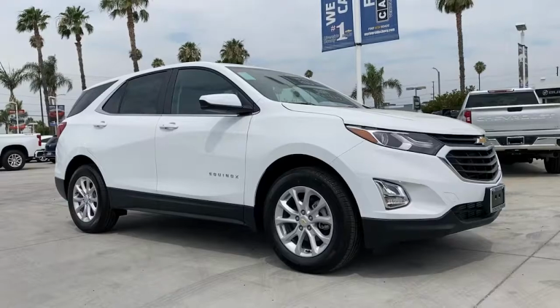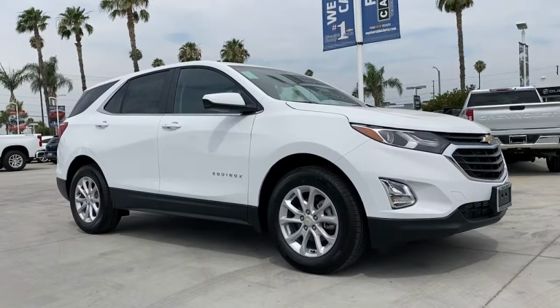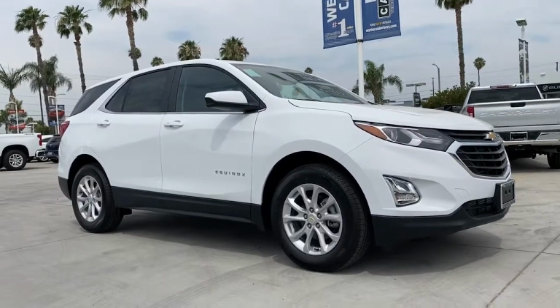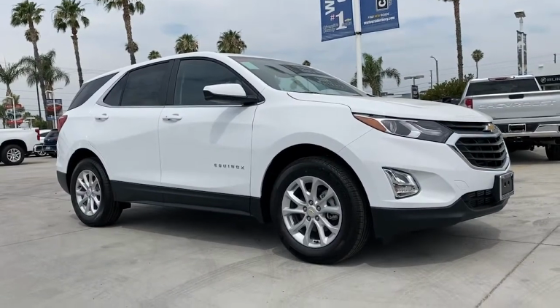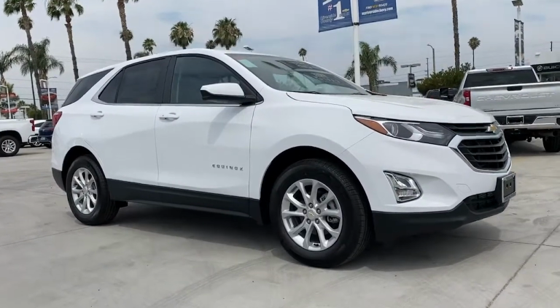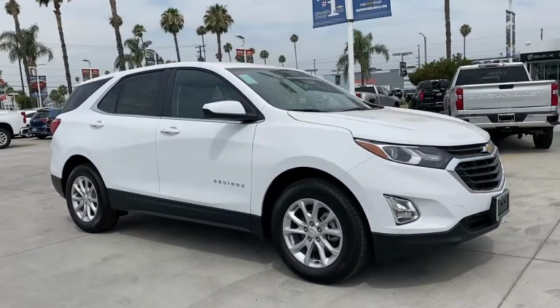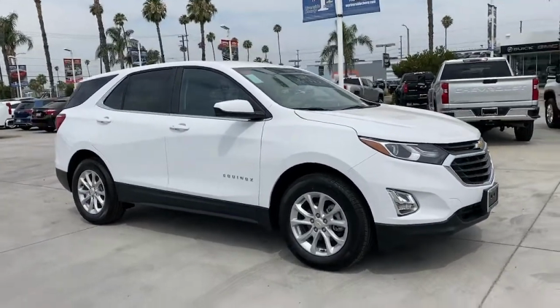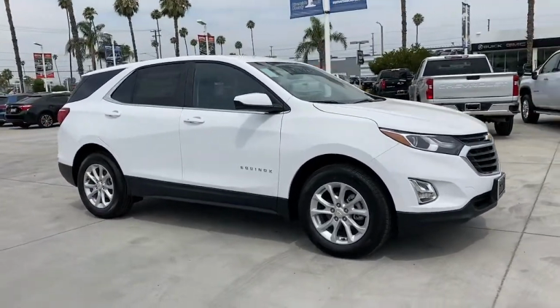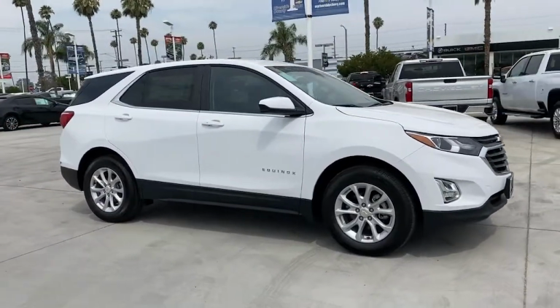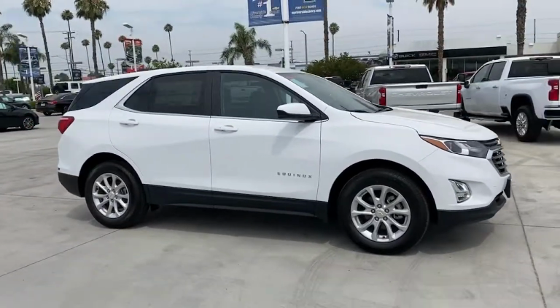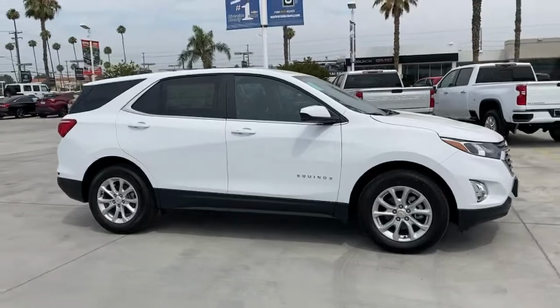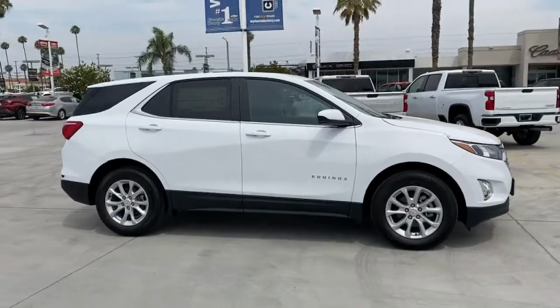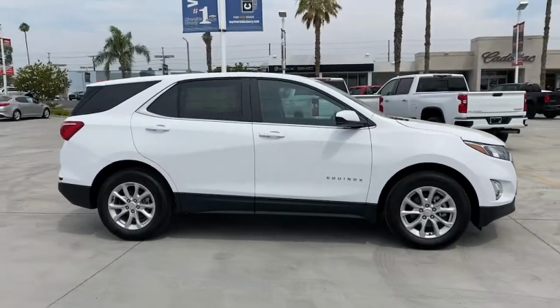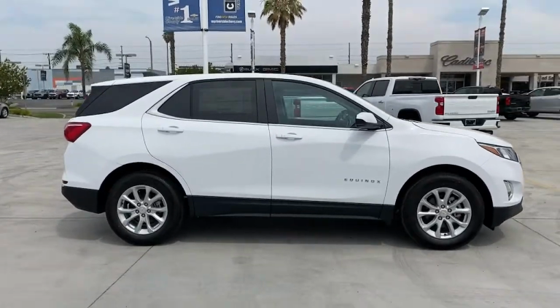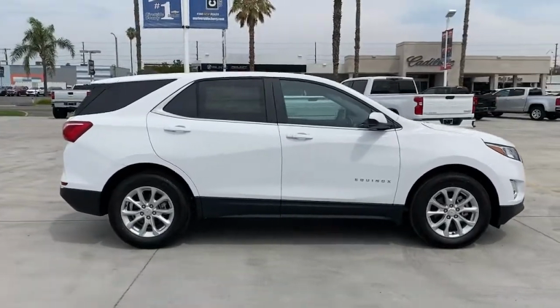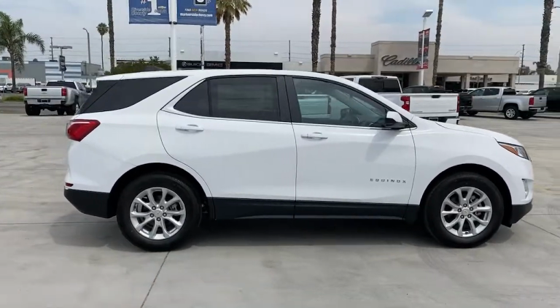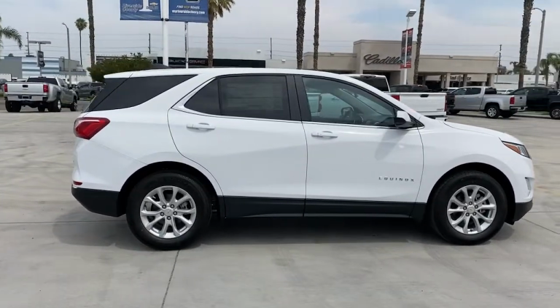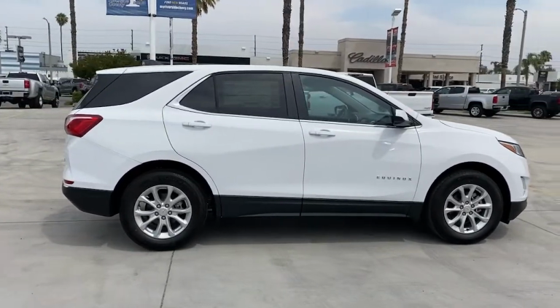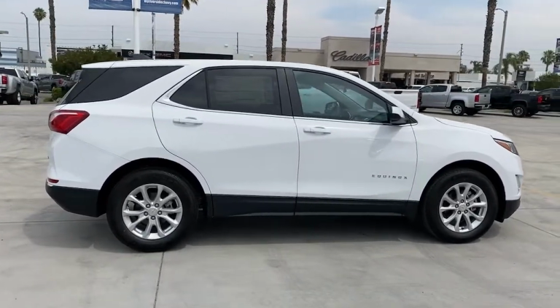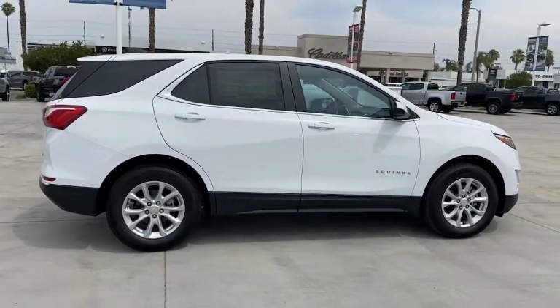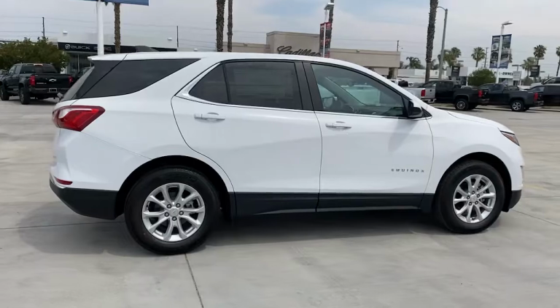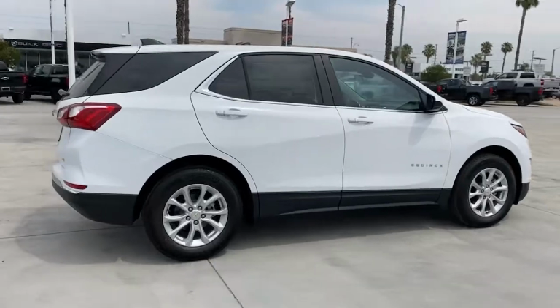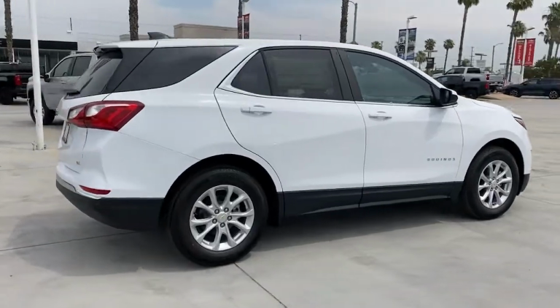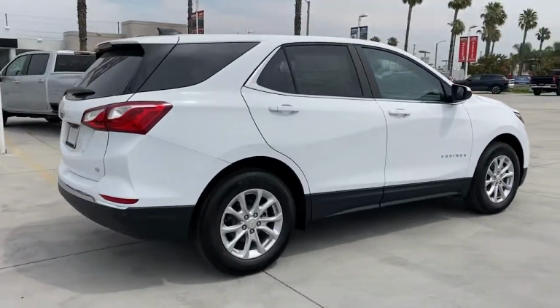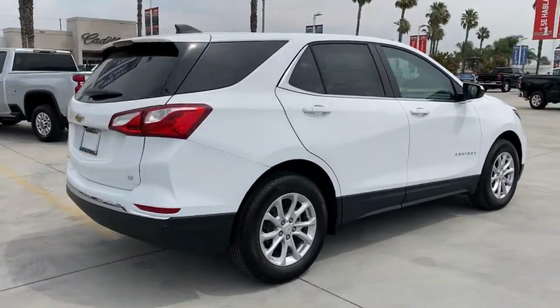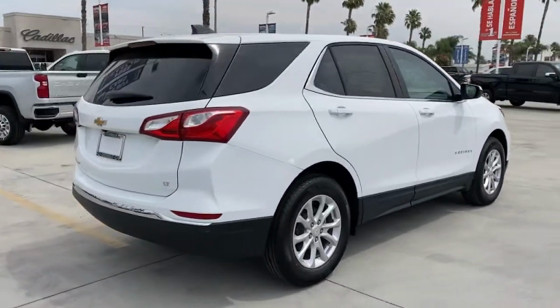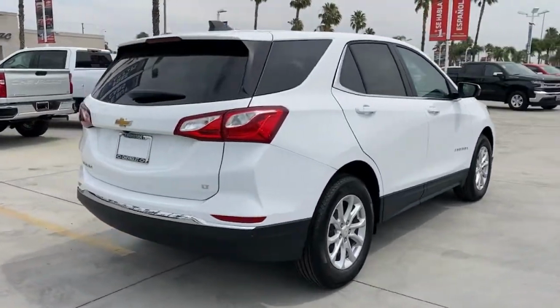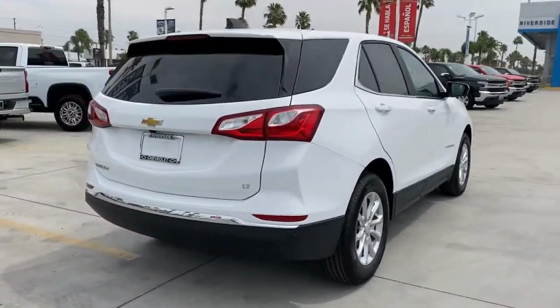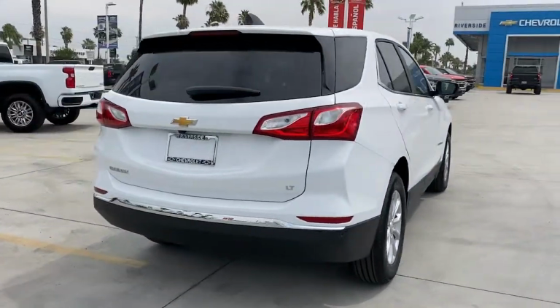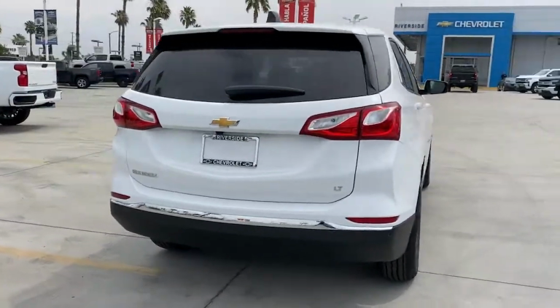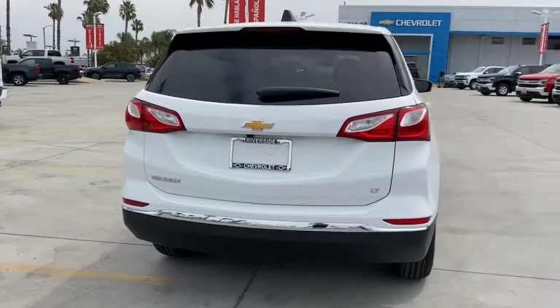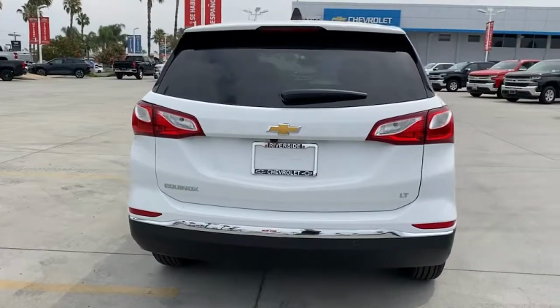Enjoy the view of this 2021 Chevrolet Equinox. The advanced safety features, passenger-friendly cabin, generous cargo space, and connected technology of the Equinox help you navigate every twist and turn of the road with confidence and style.